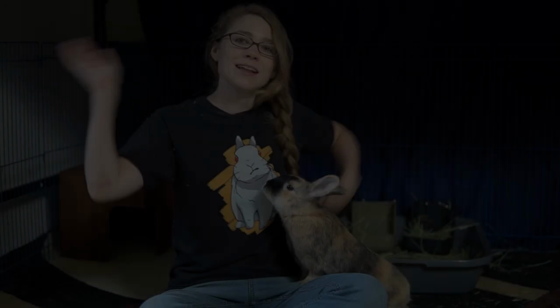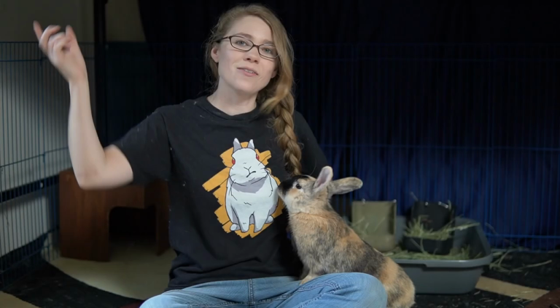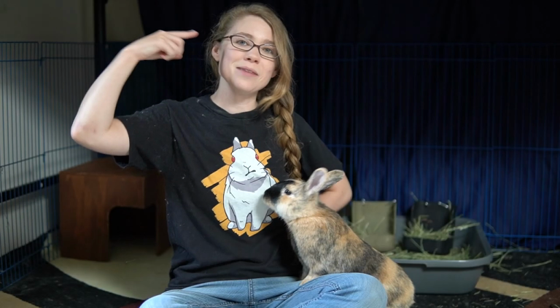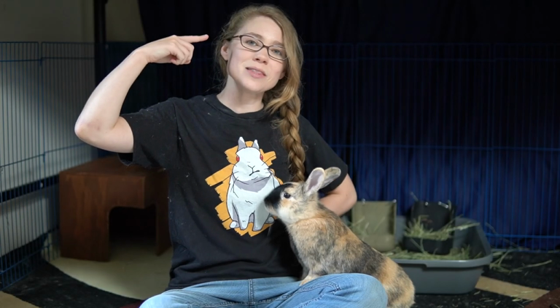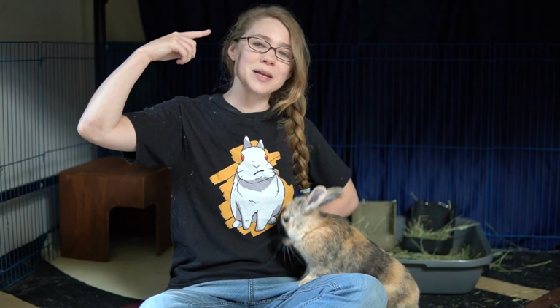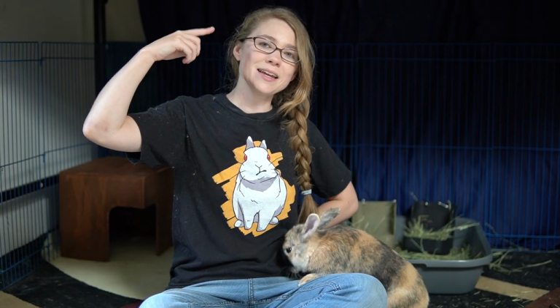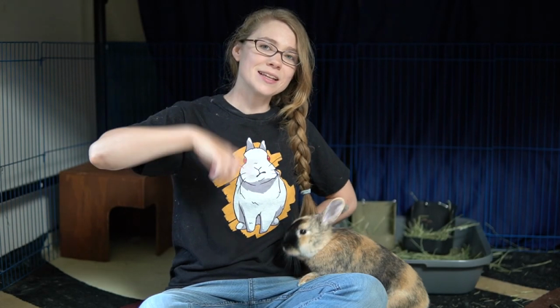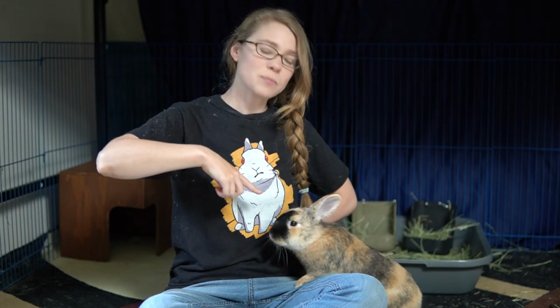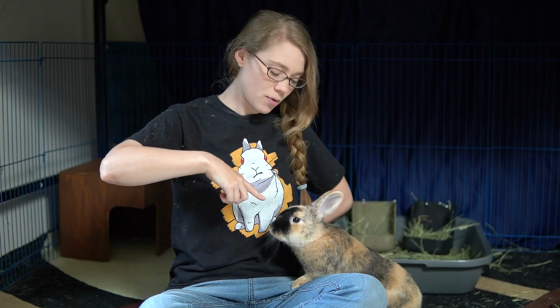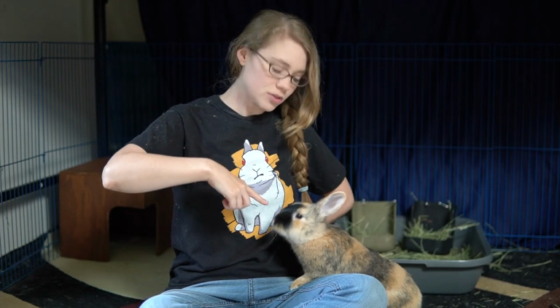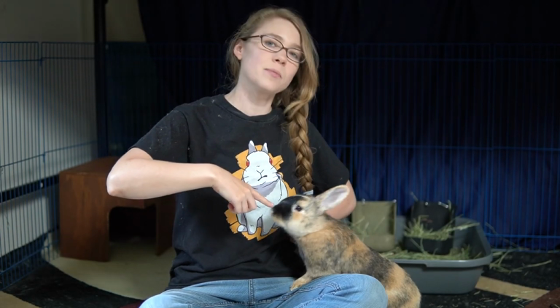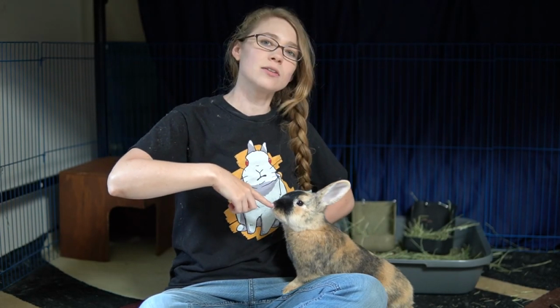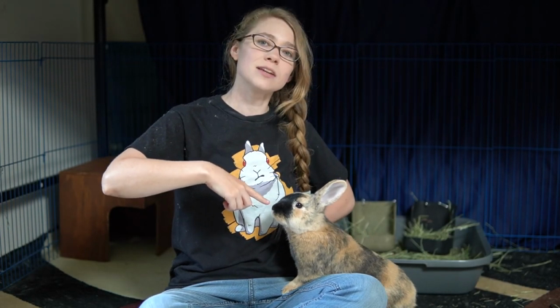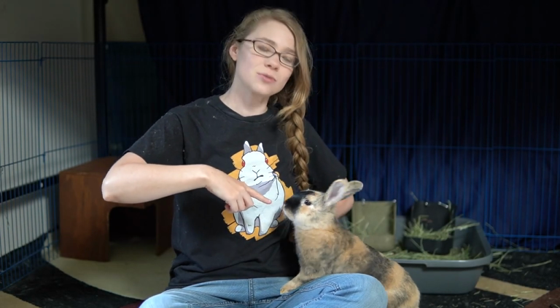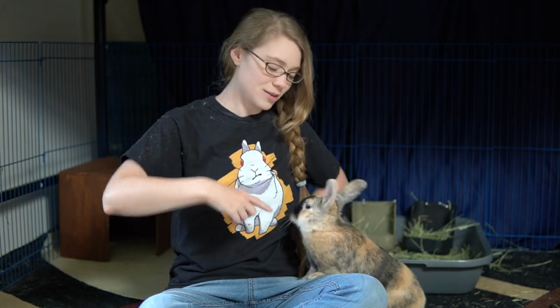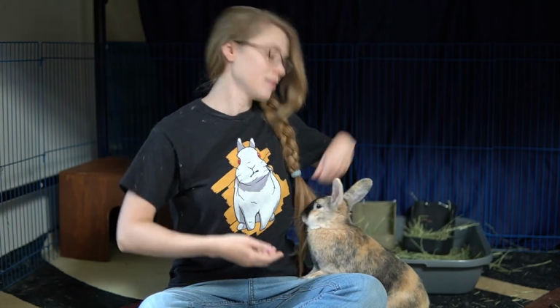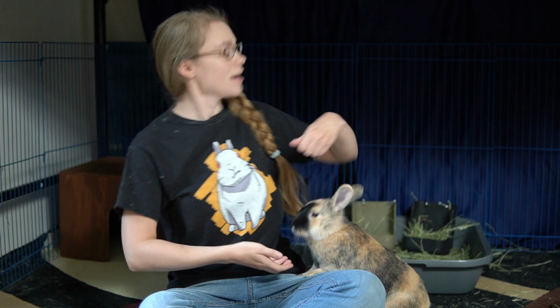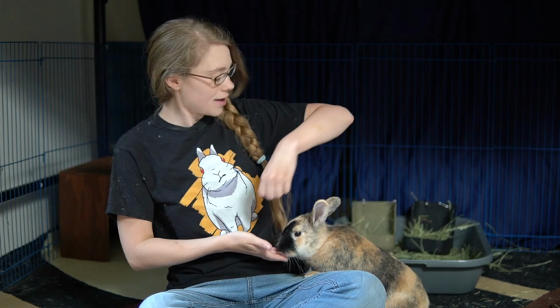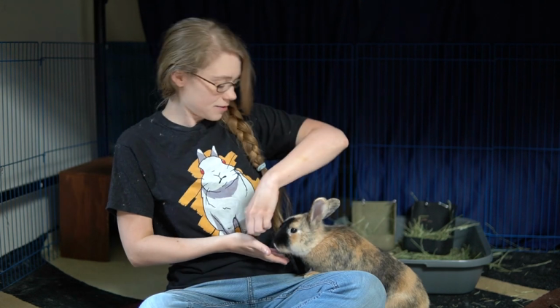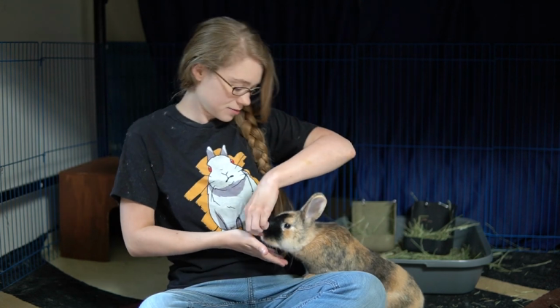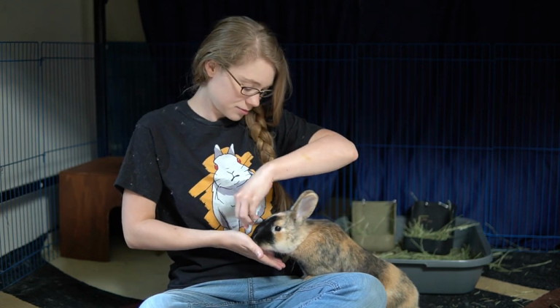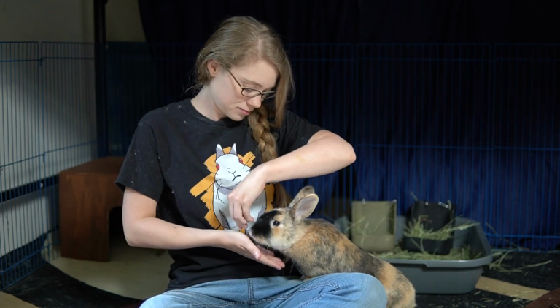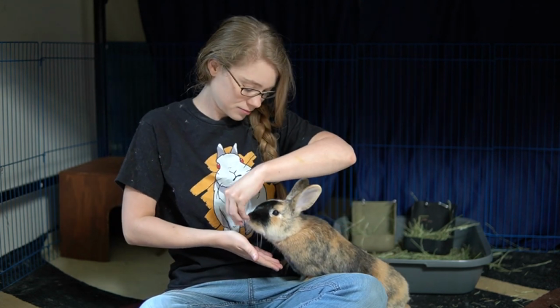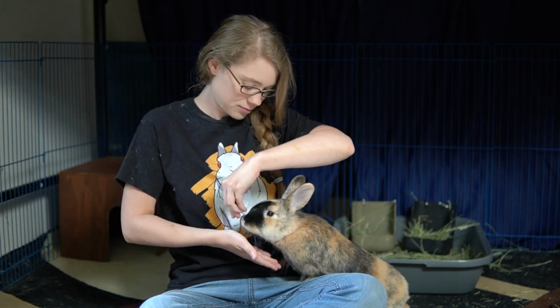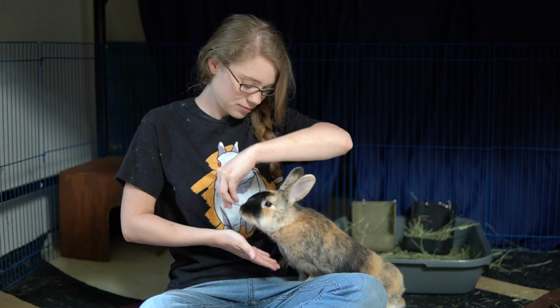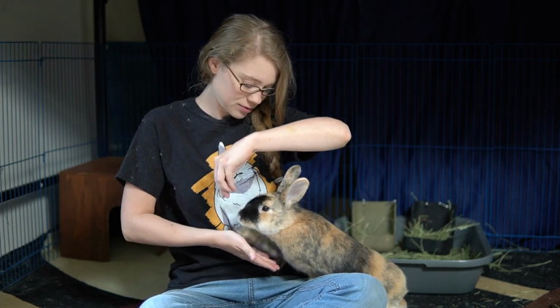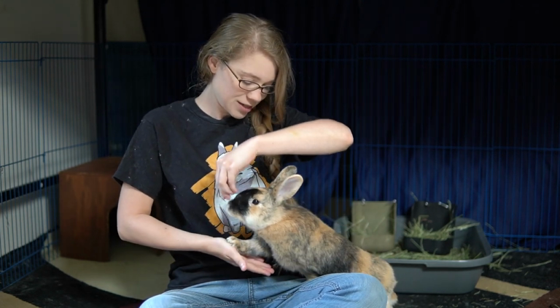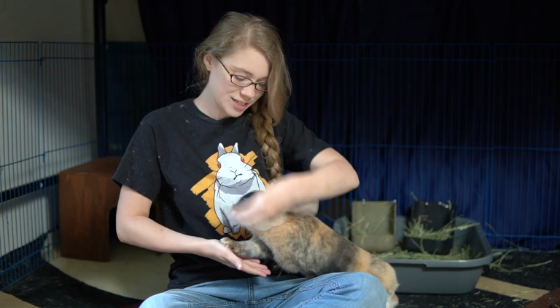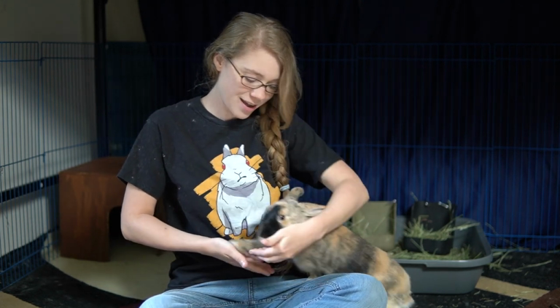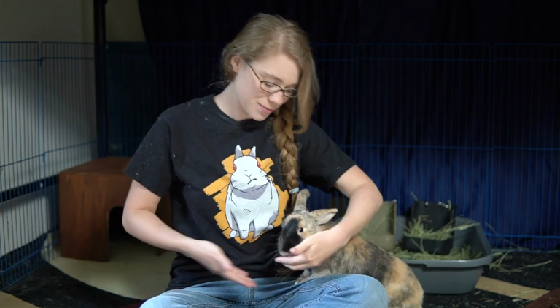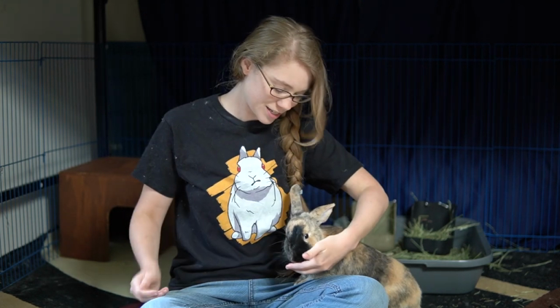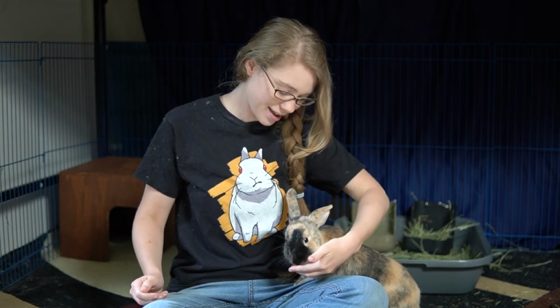Hello, I'm Amy the Bunny Lady and this is my partner Teddy Bear — Teddy for short. Good job, good job.